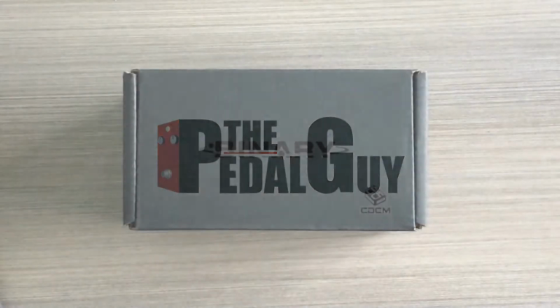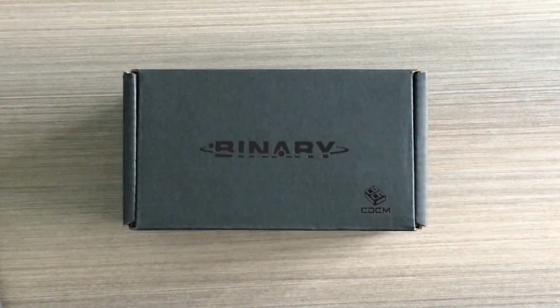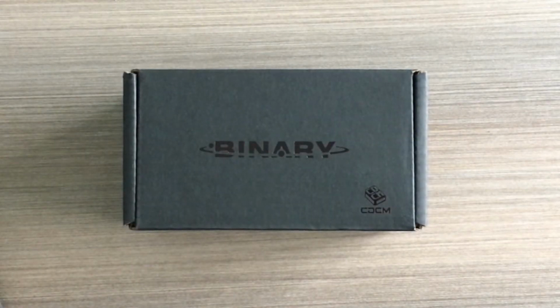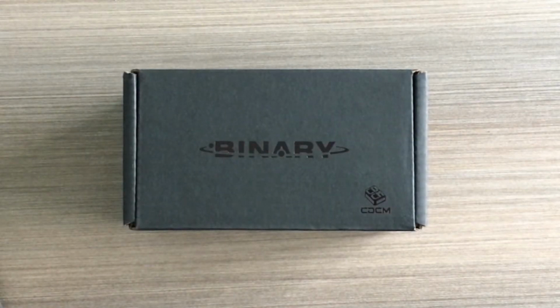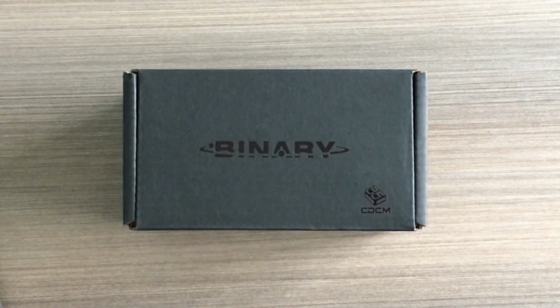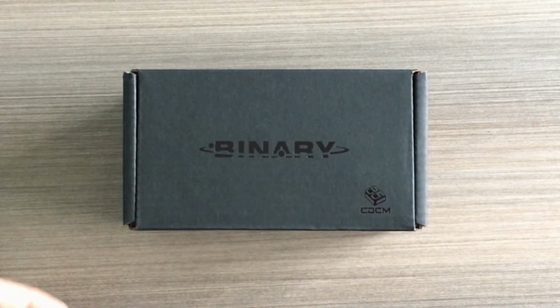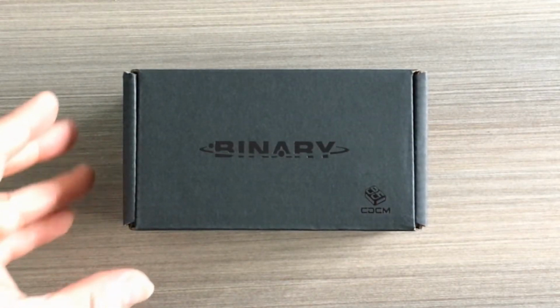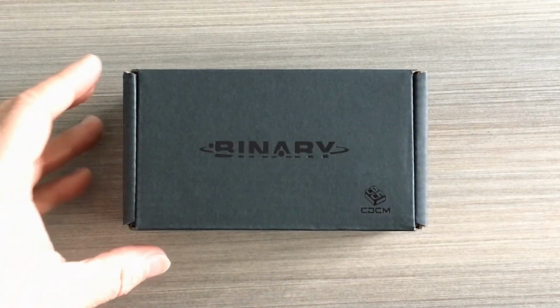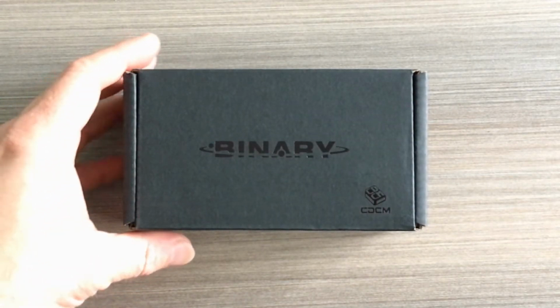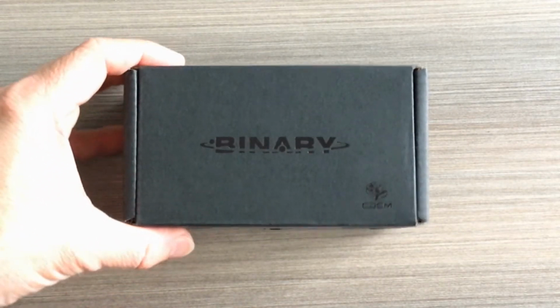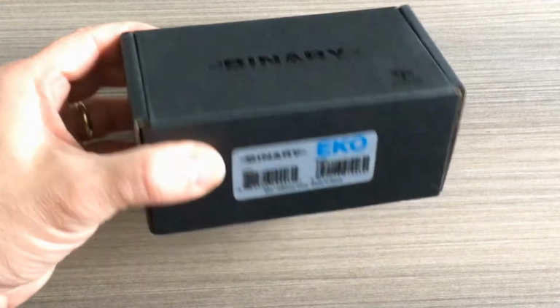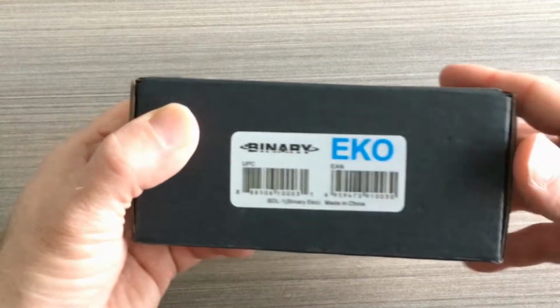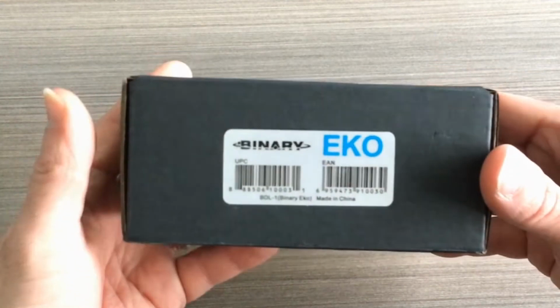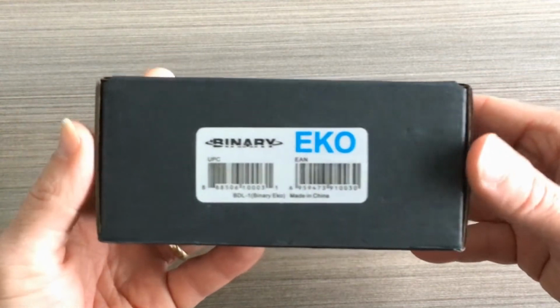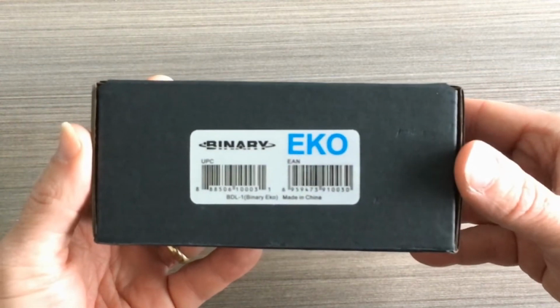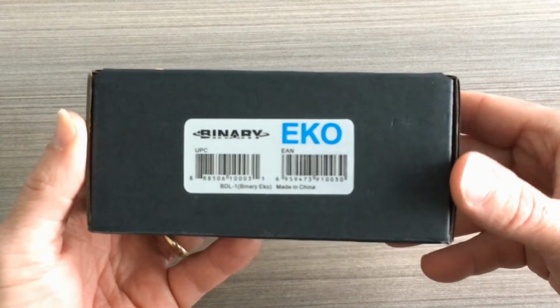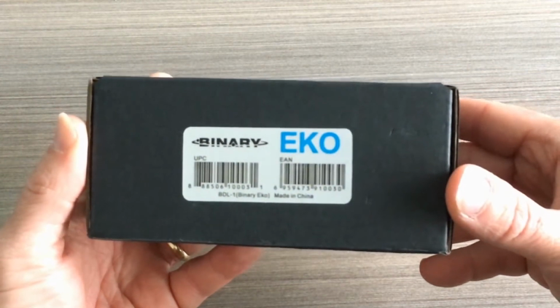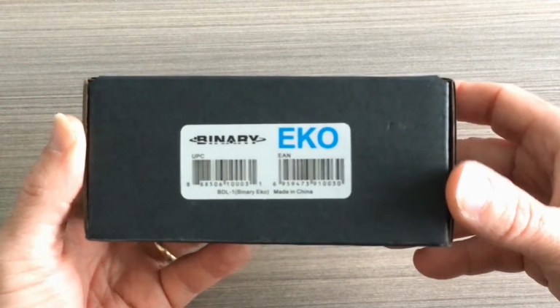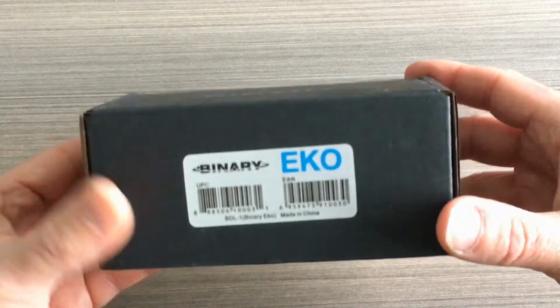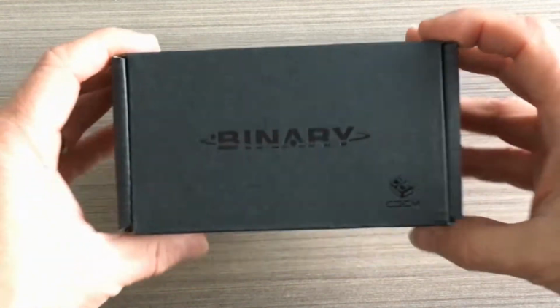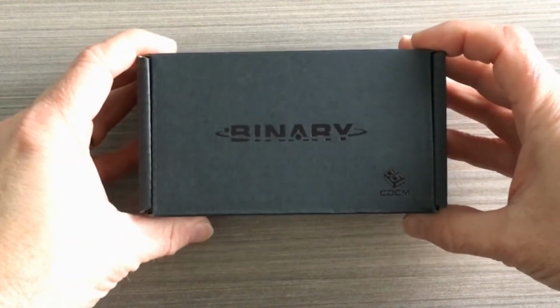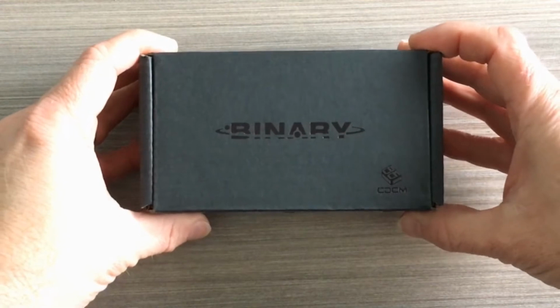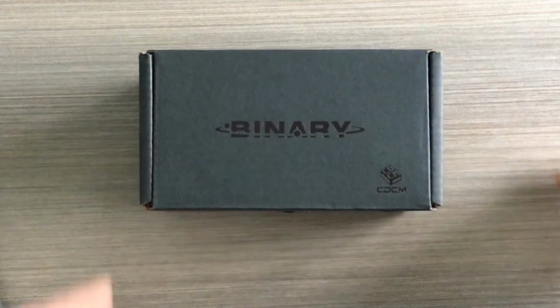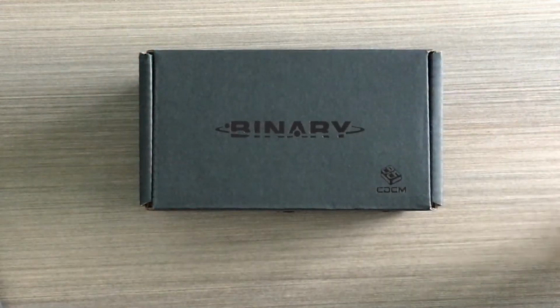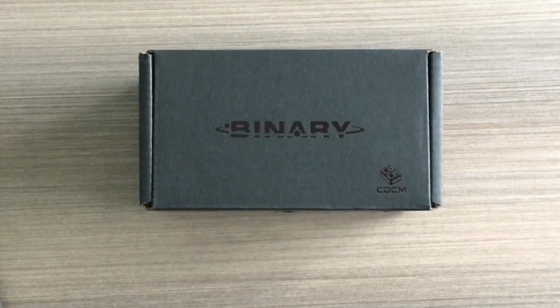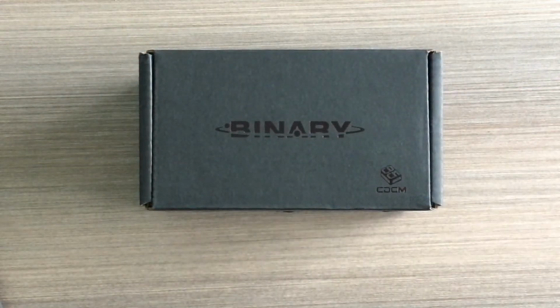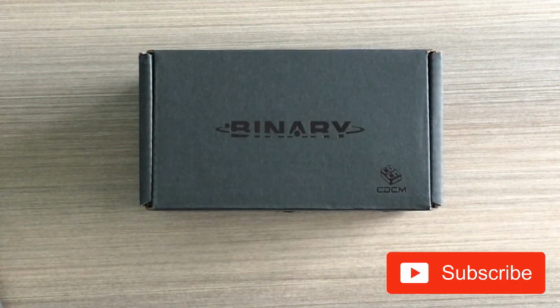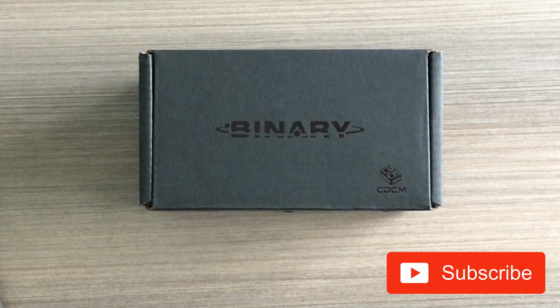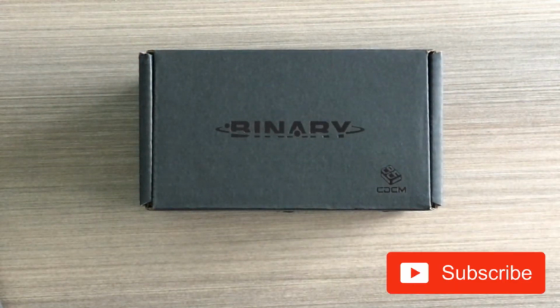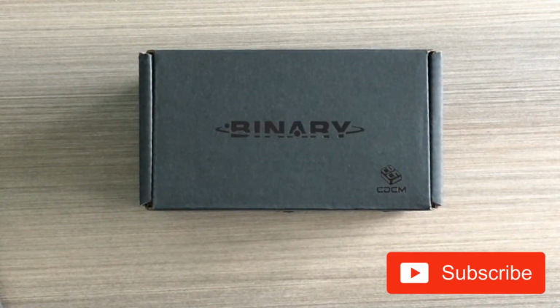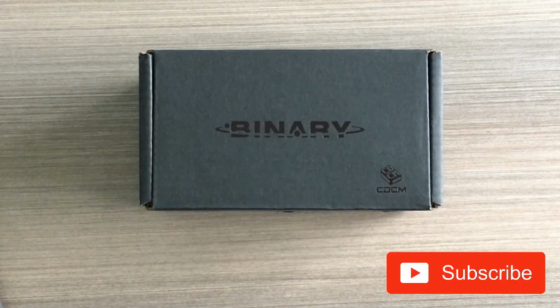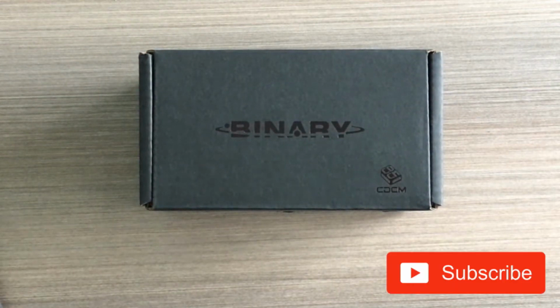Hey, pedal people! It's the Pedal Guy here. What we're going to do is unbox the Hot Tone Binary Echo pedal. But before we get started, please take a second and click on that subscribe button so you can stay up to date with all of our videos.